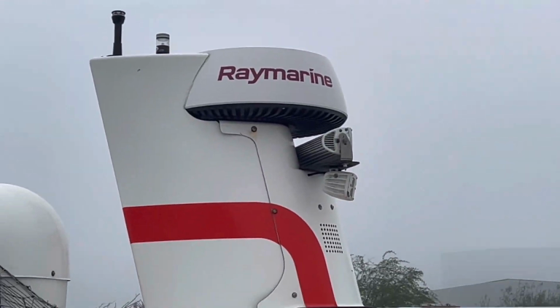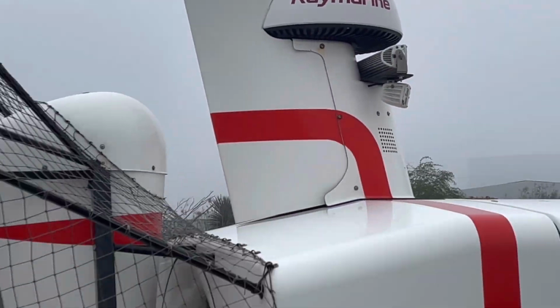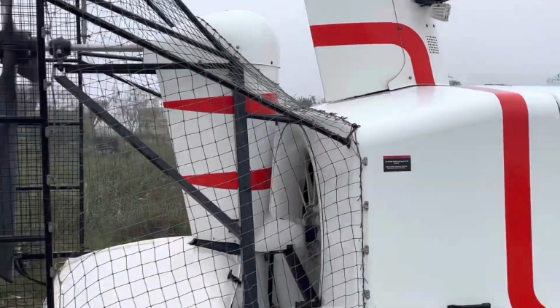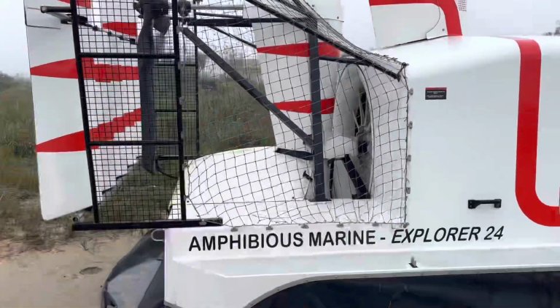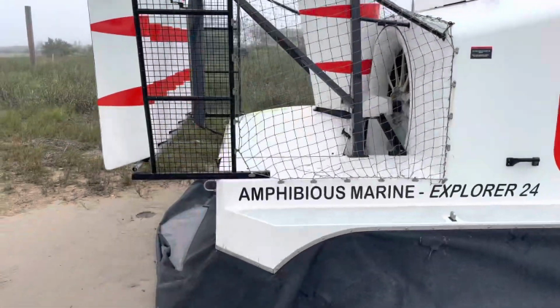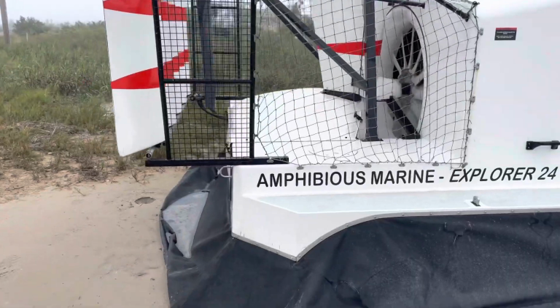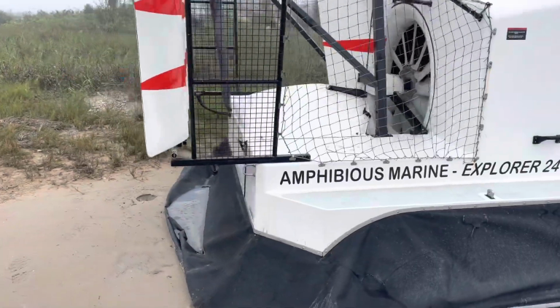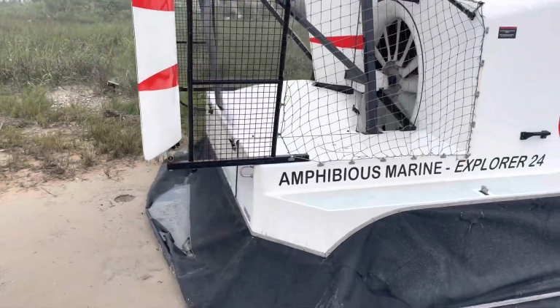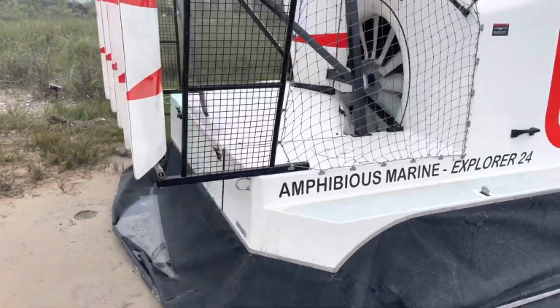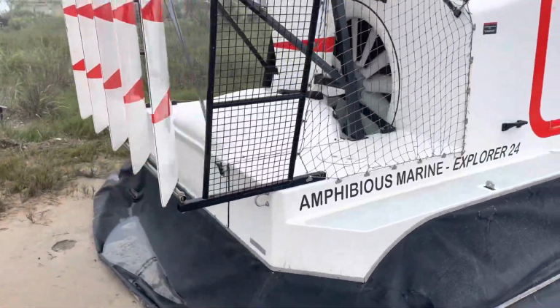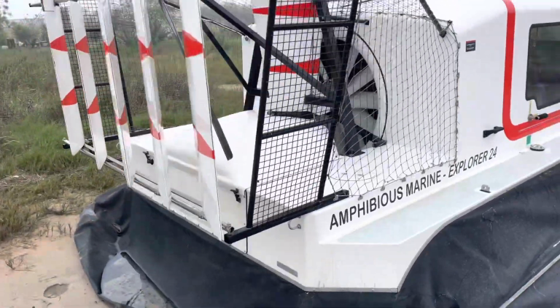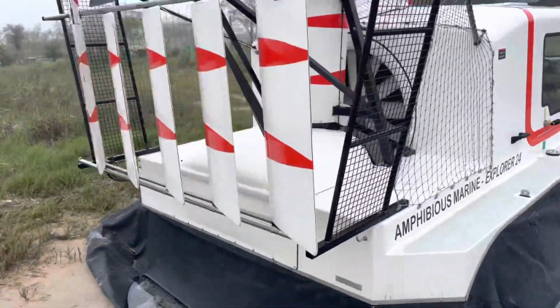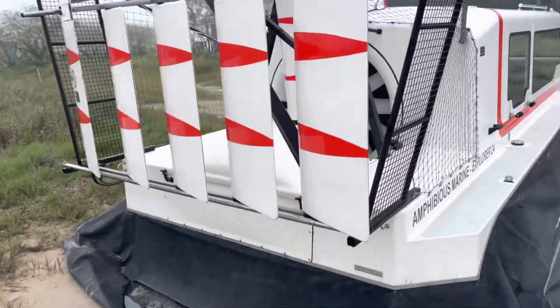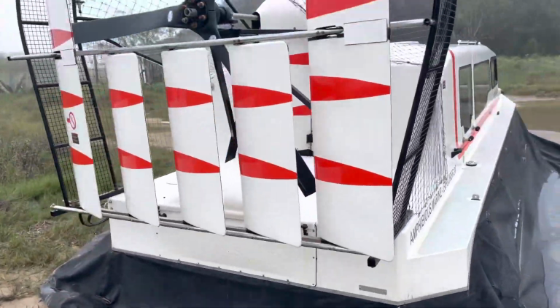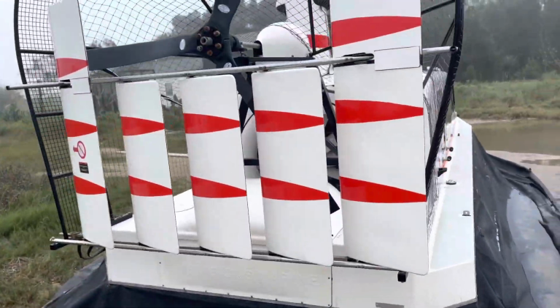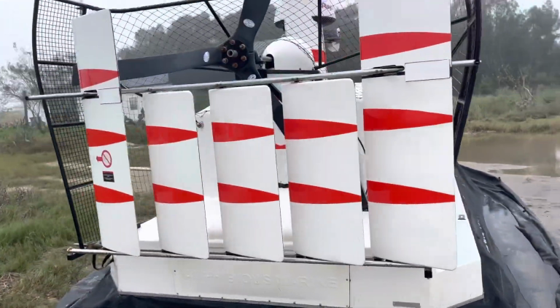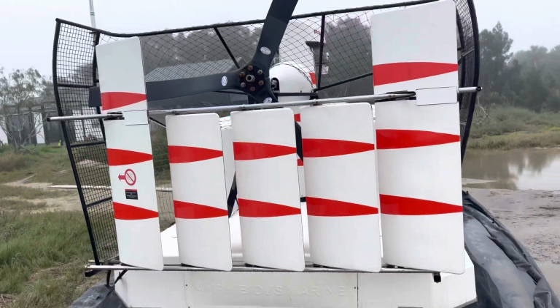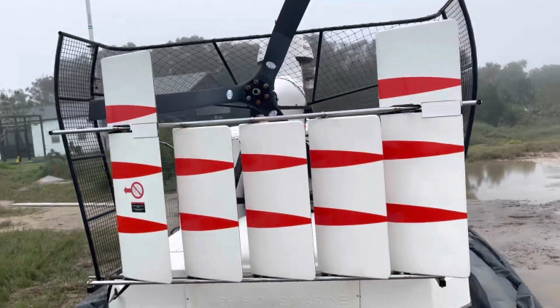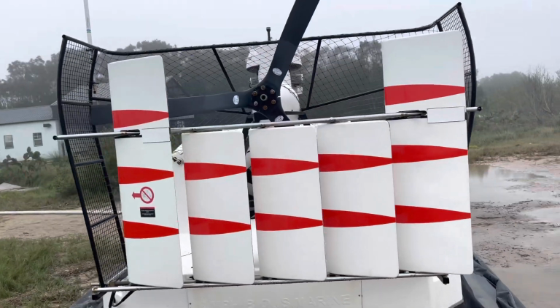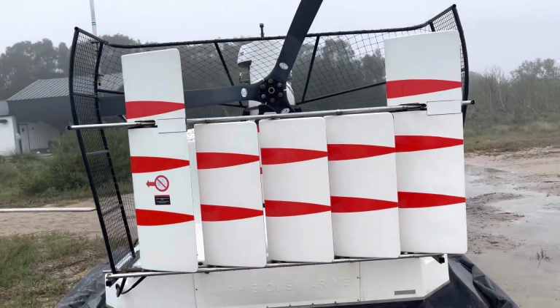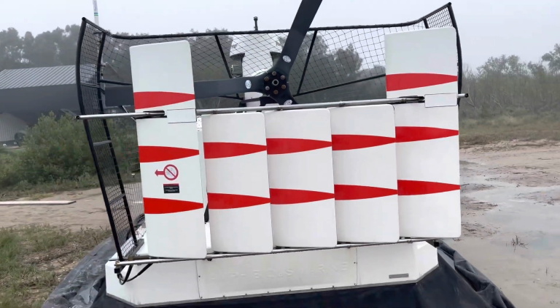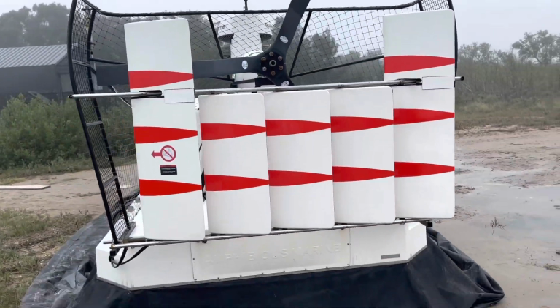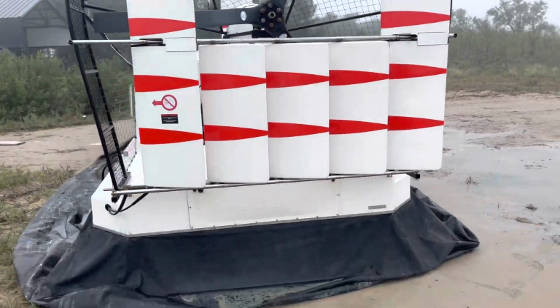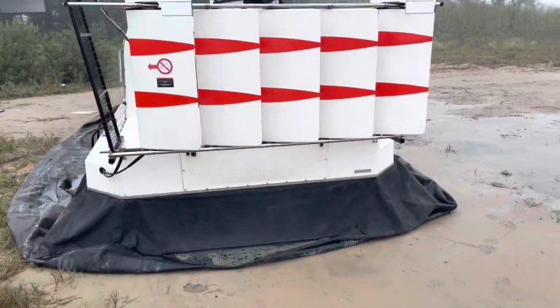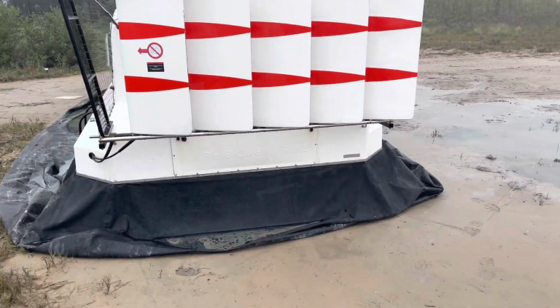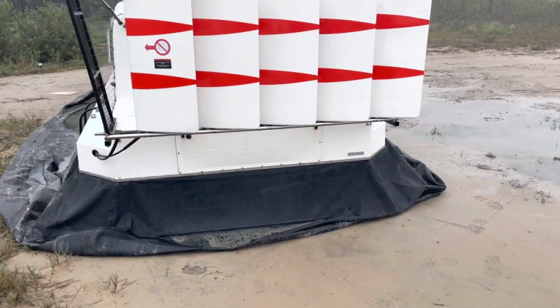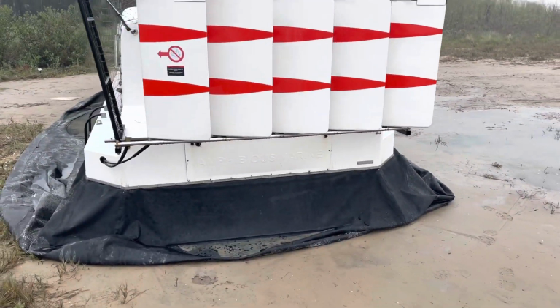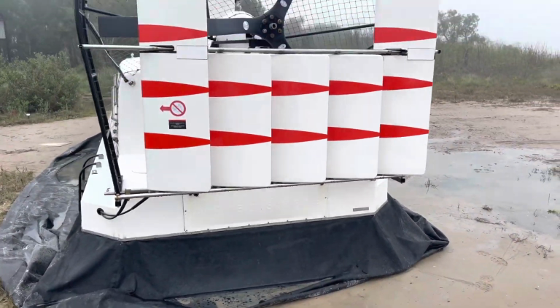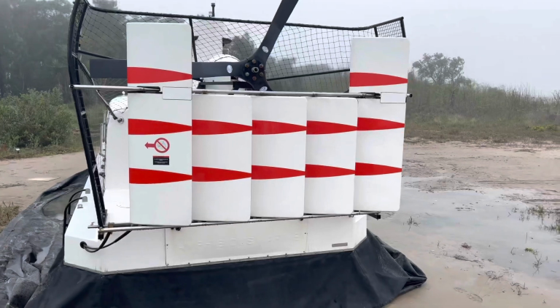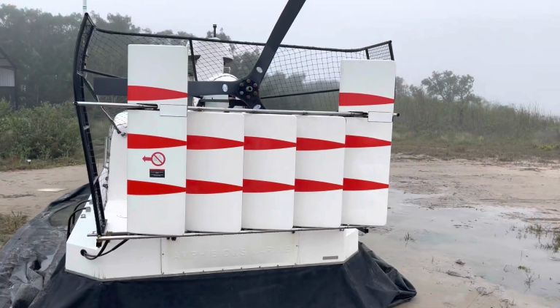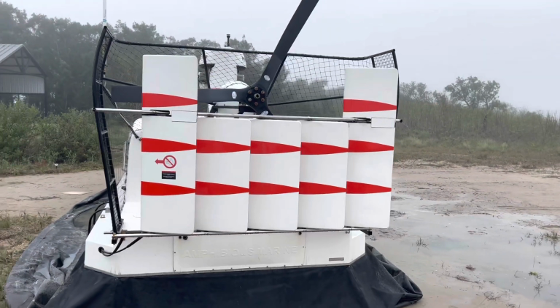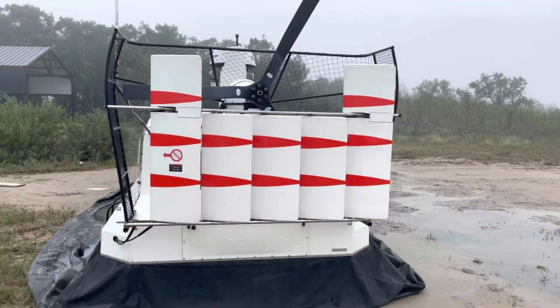It says Ray Marine at the top. Amphibious Marine, Explorer 24 — there's a big fan and some ailerons or something on the back there. I'm not sure what they're called, maybe rudders. It's a hovercraft as far as I understand.